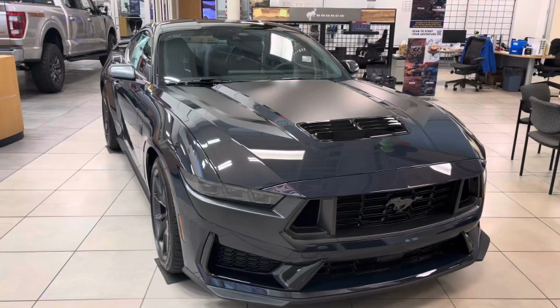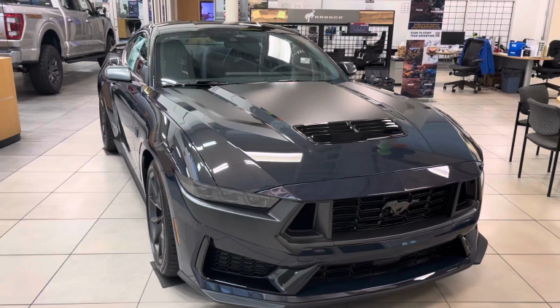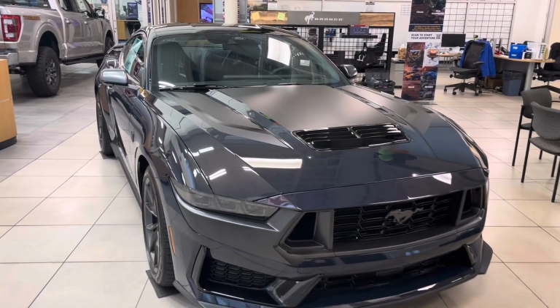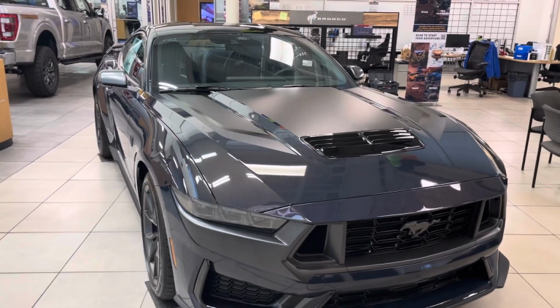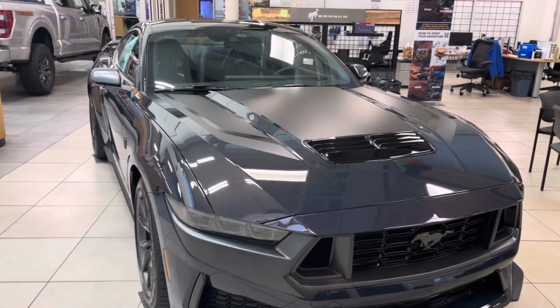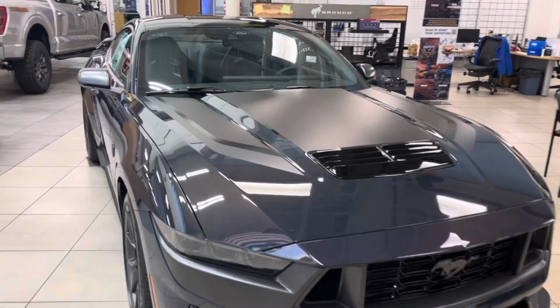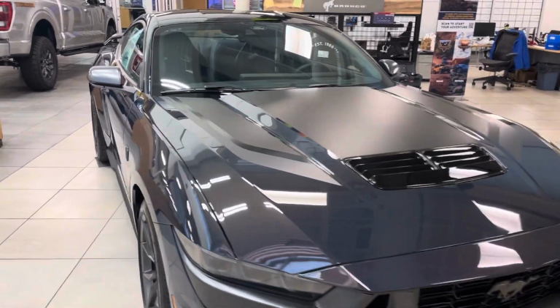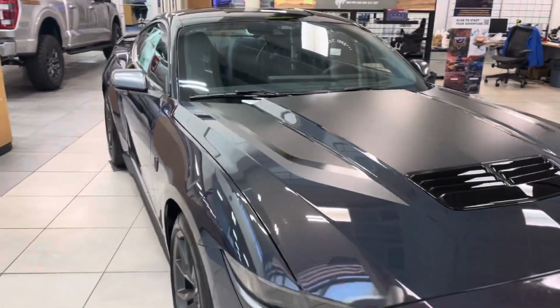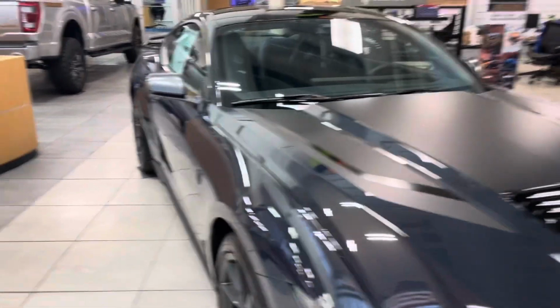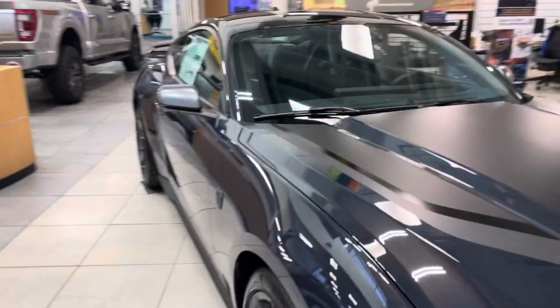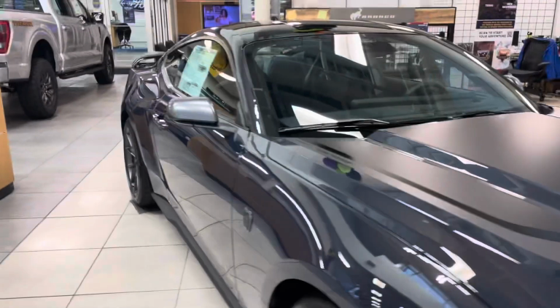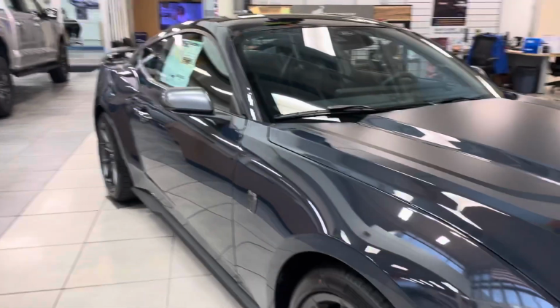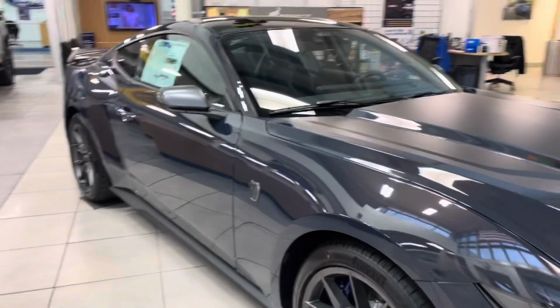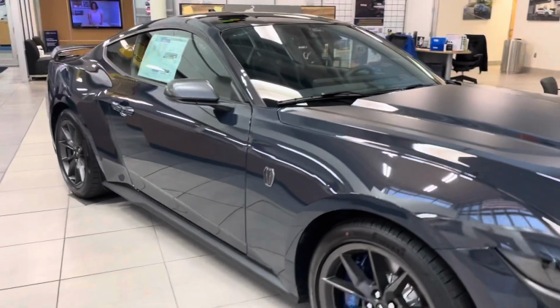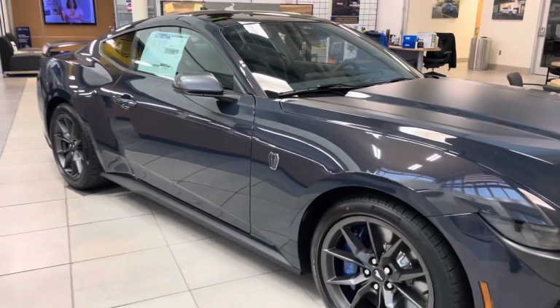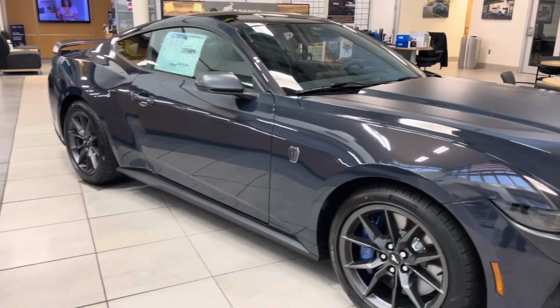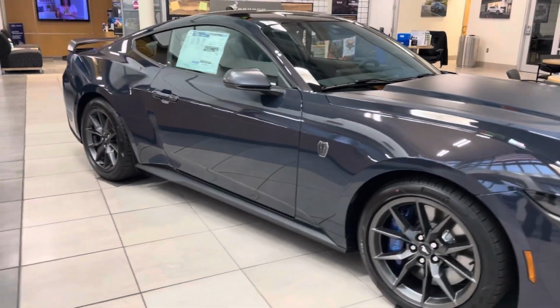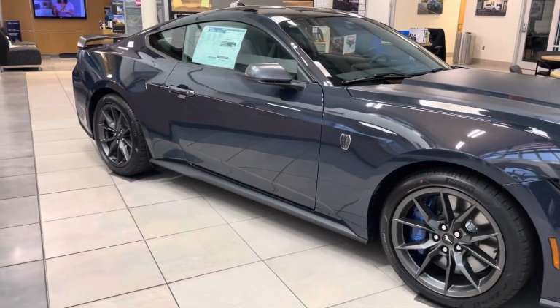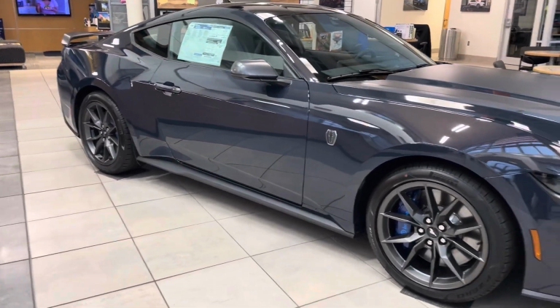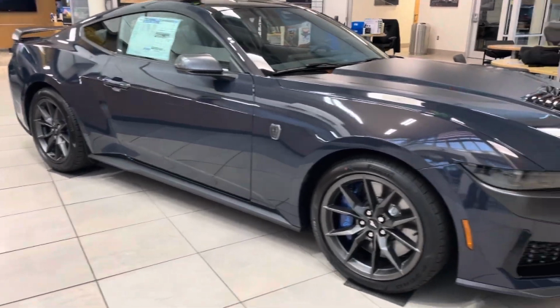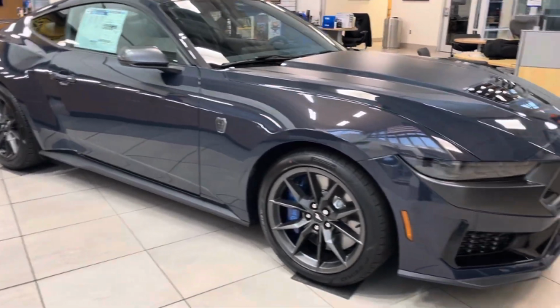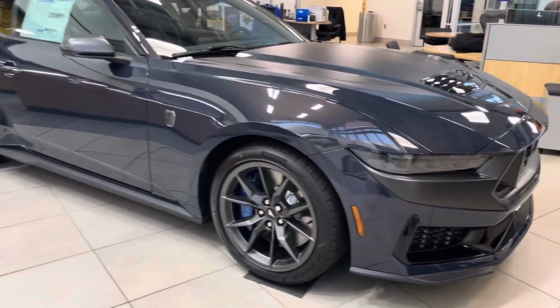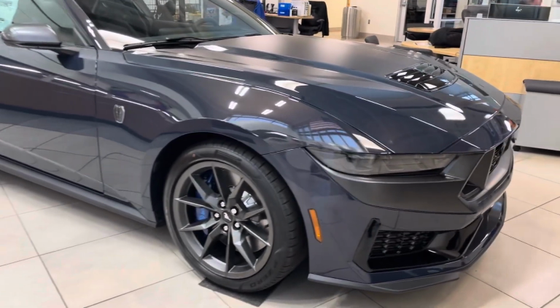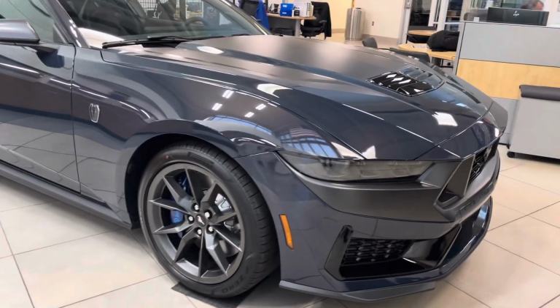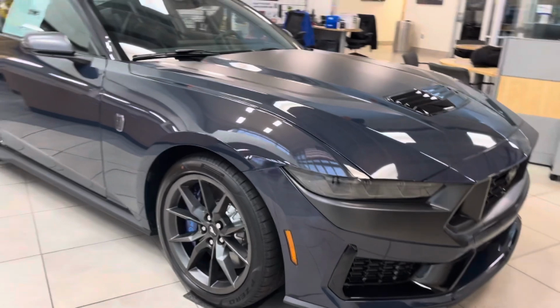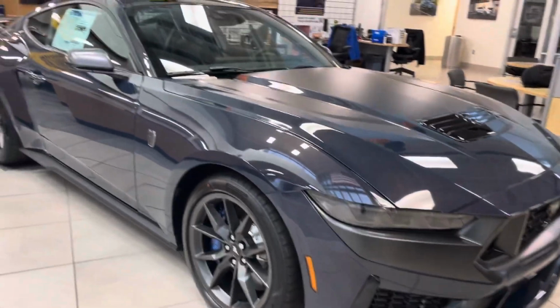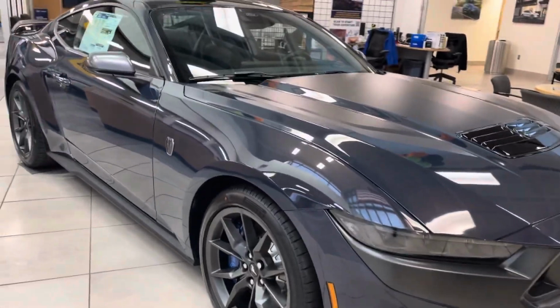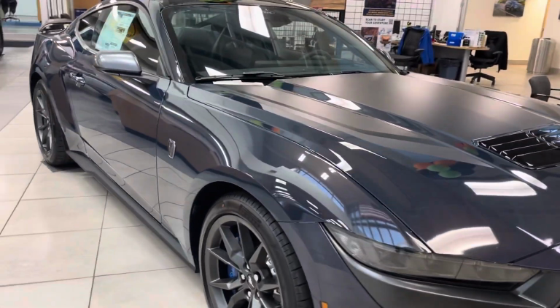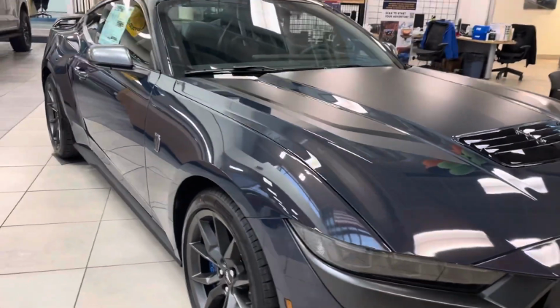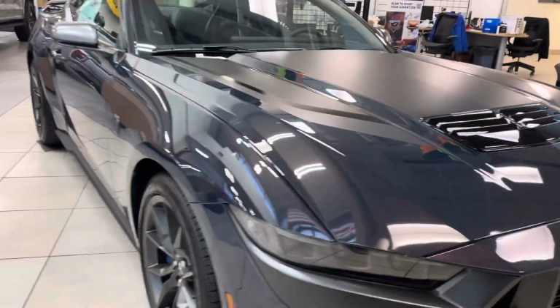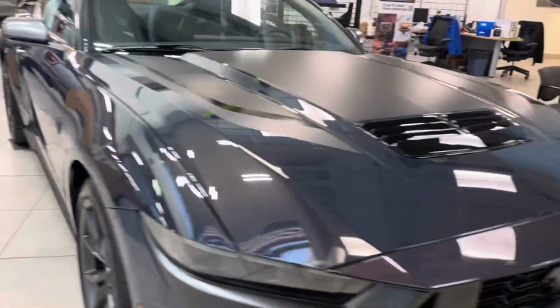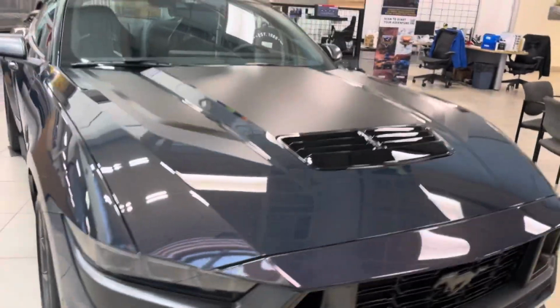Hey Nate, it's JB with Bill Estes Ford. This is the beautiful Blue Ember 2024 Mustang Dark Horse that you have been checking out online. I wanted to give you a quick walk around tour of the car, show you that it is here.